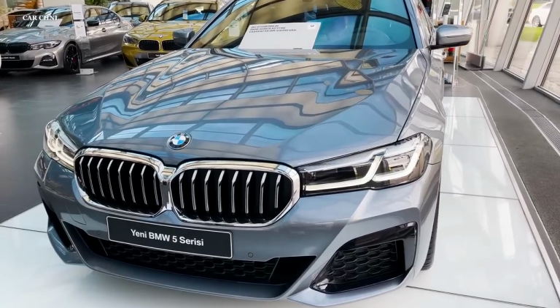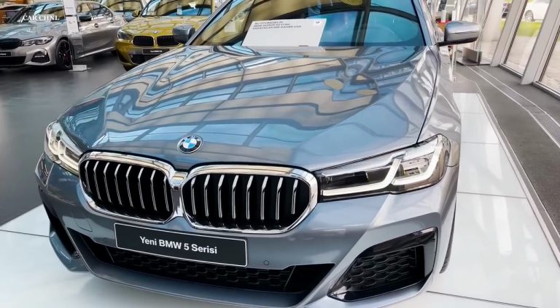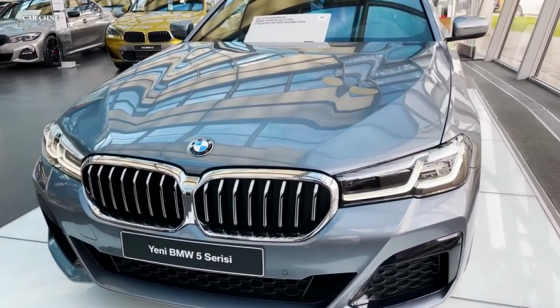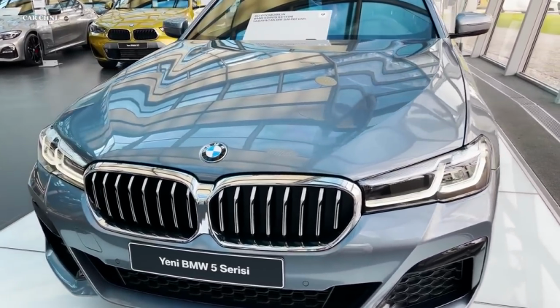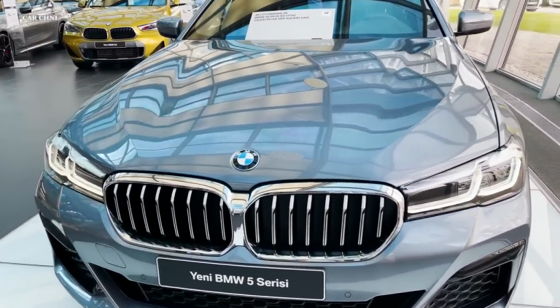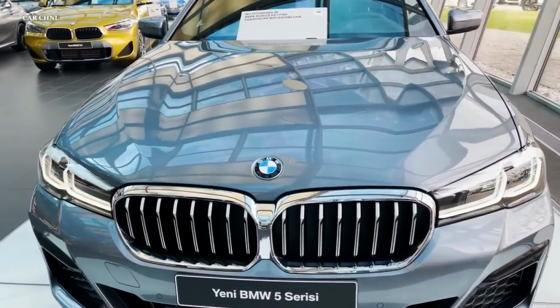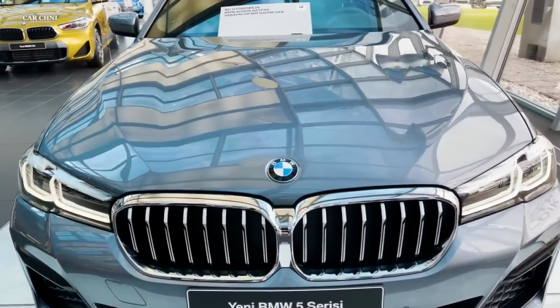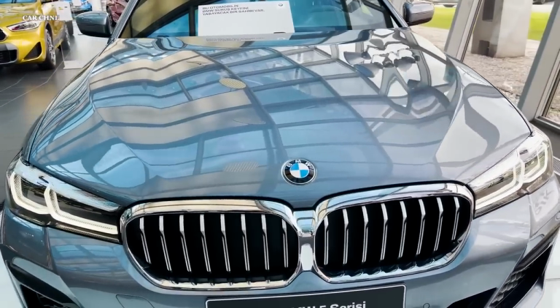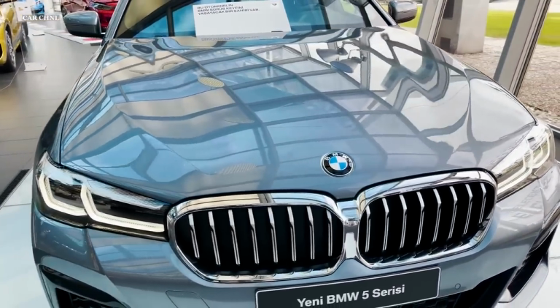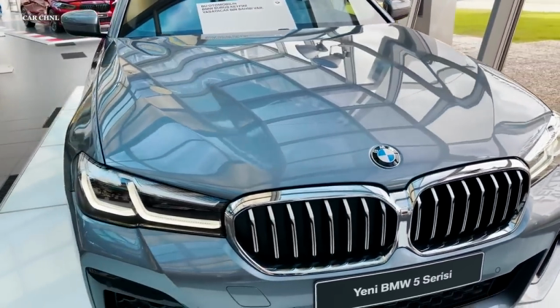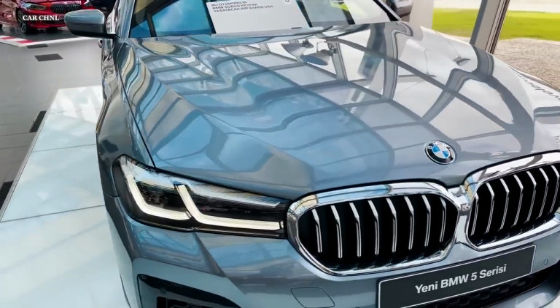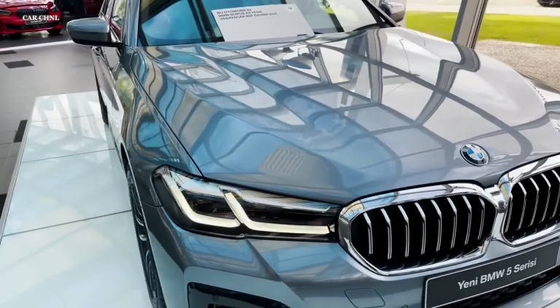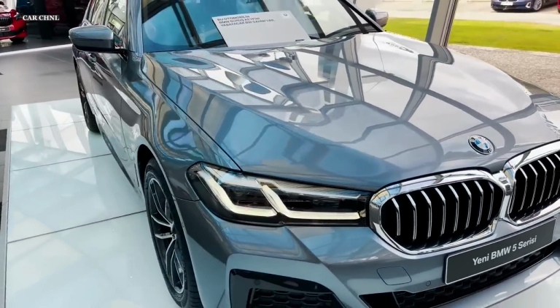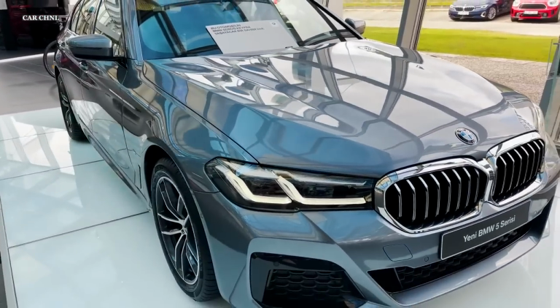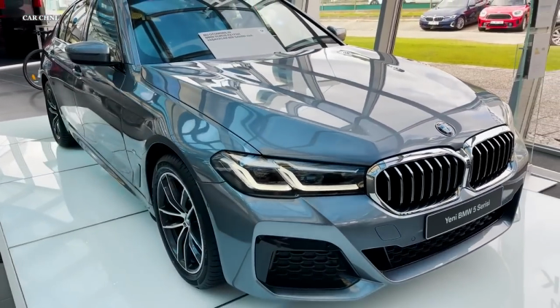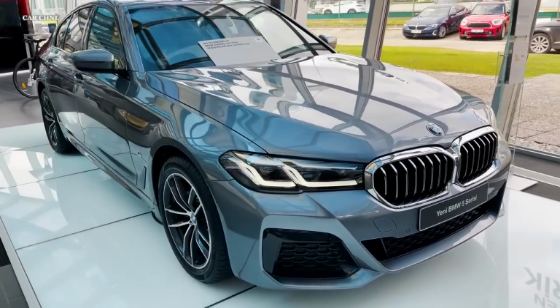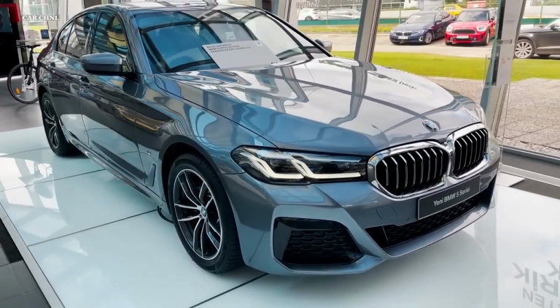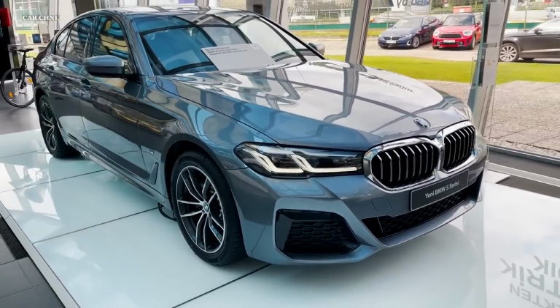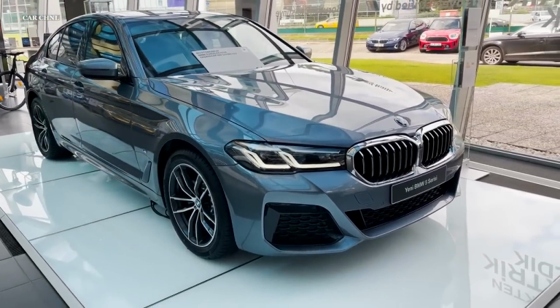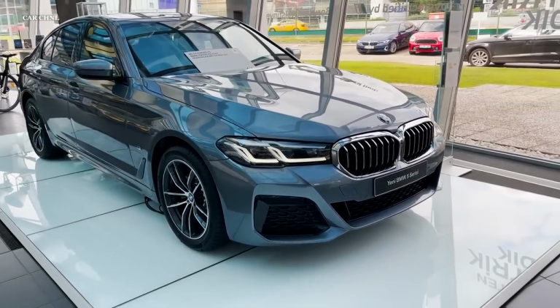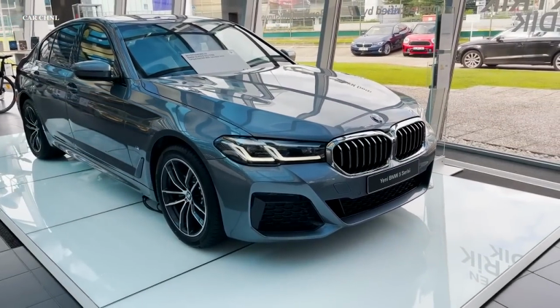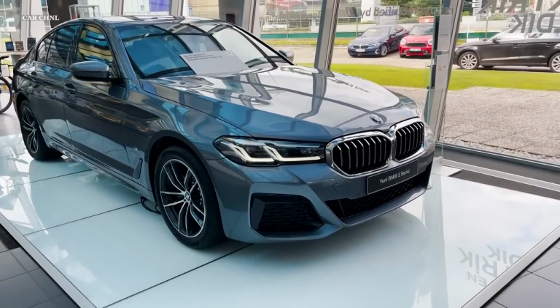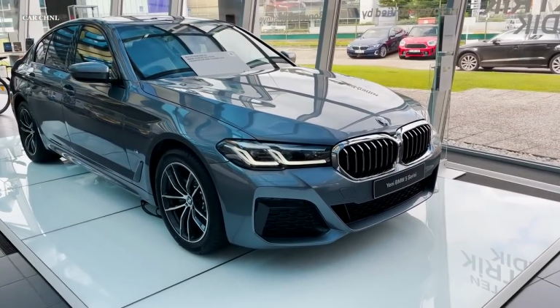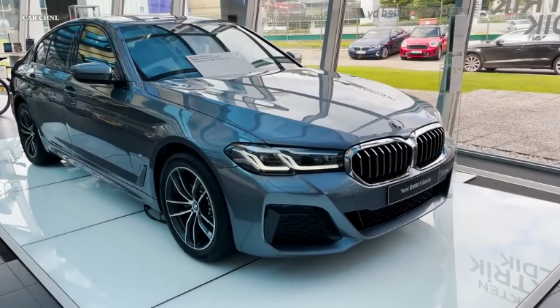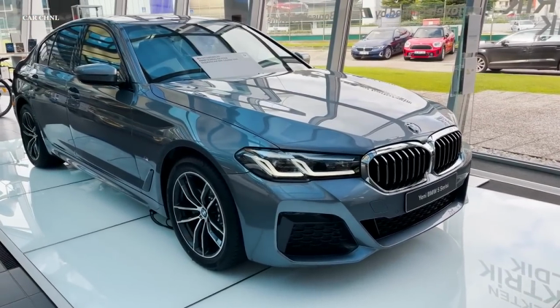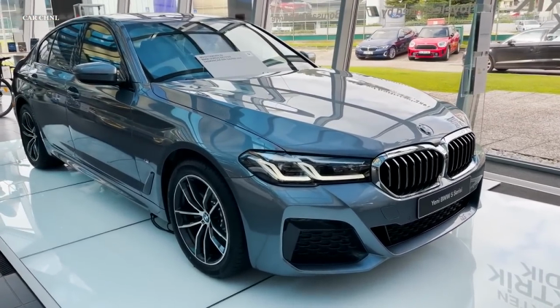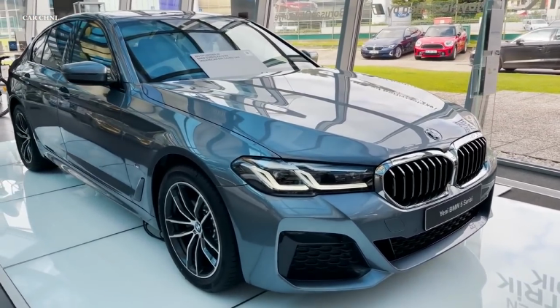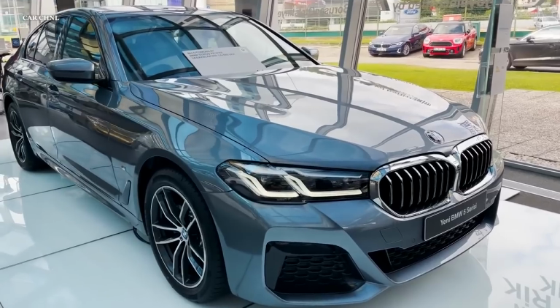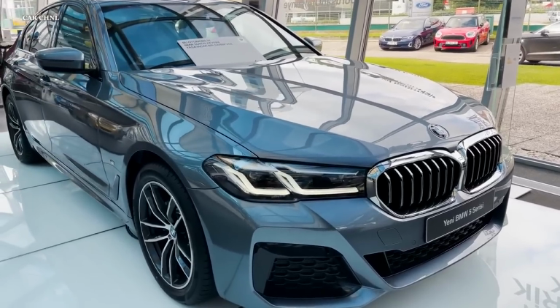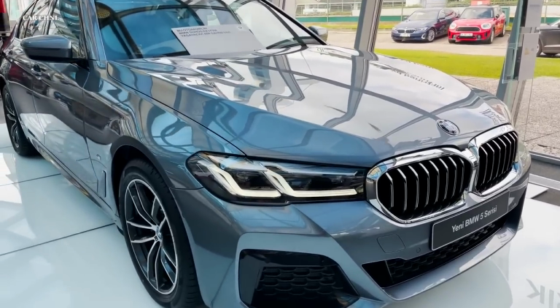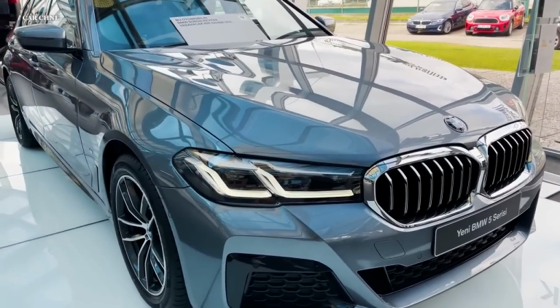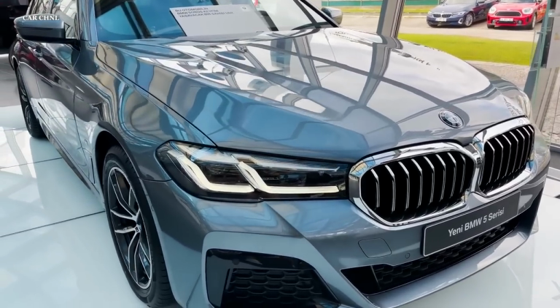The 2024 5 Series, in addition to its powerful engines, has sophisticated suspension and handling technologies. The automobile comes standard with rear-wheel drive, although all-wheel drive is available as an option.